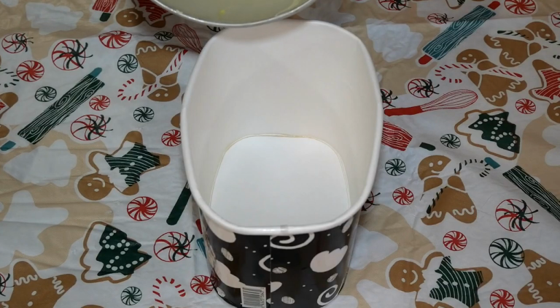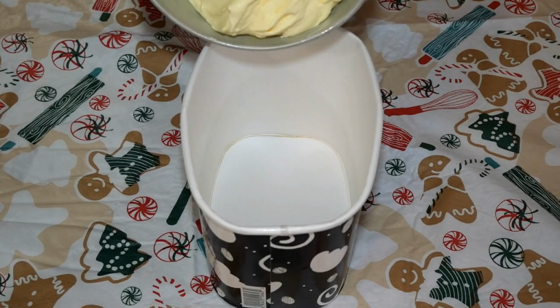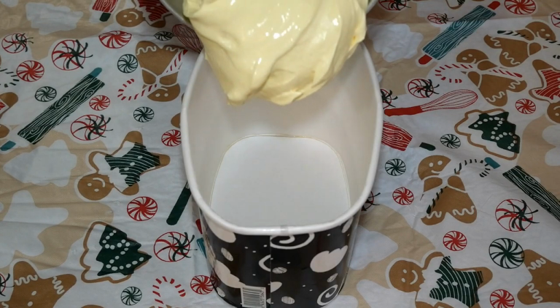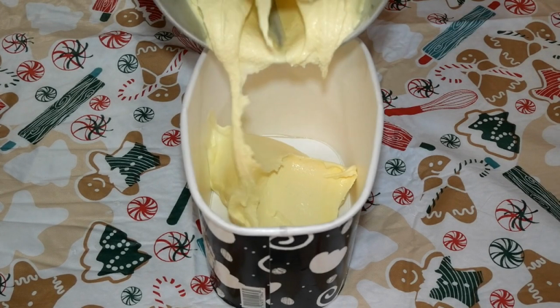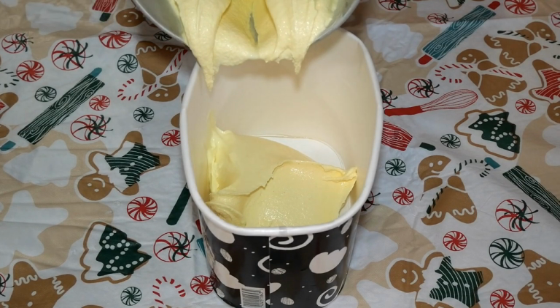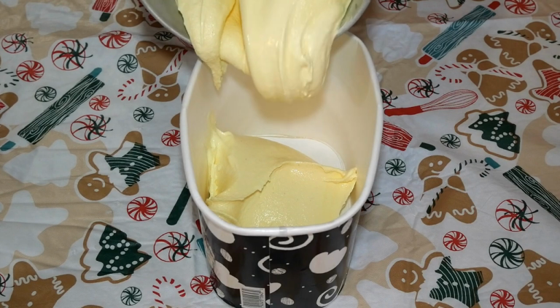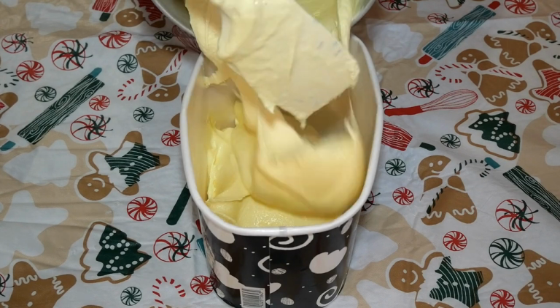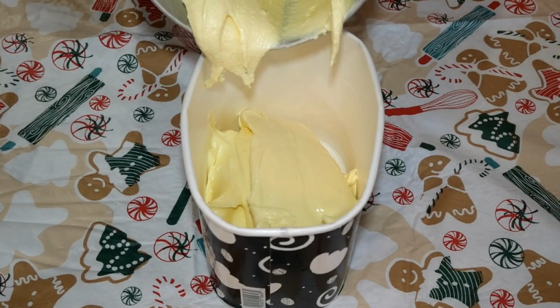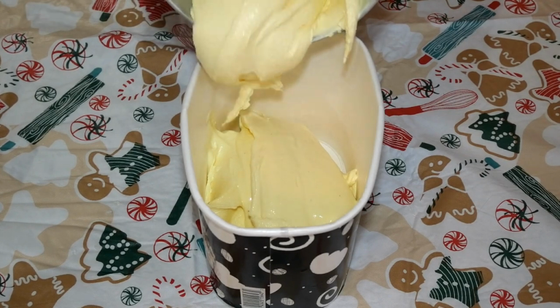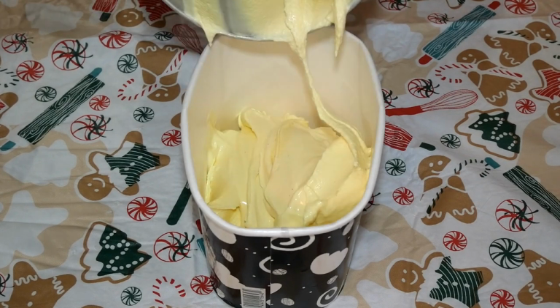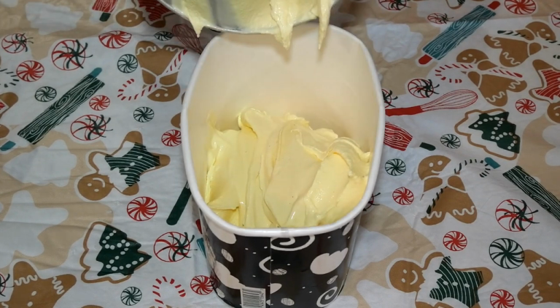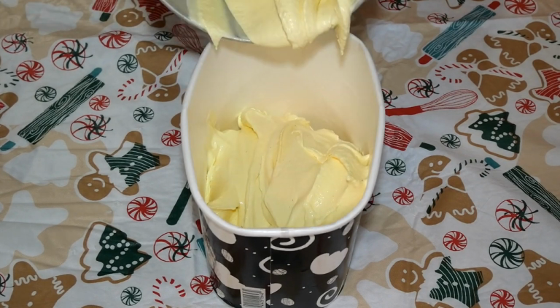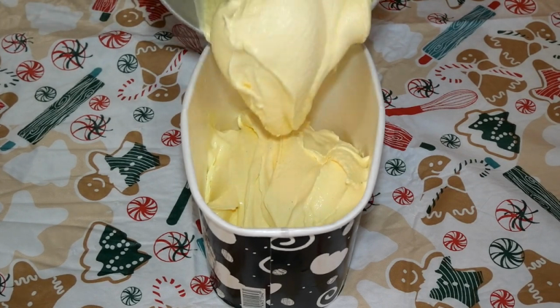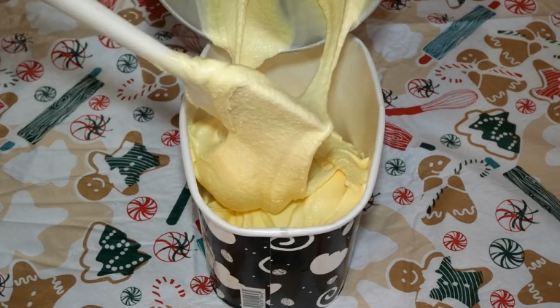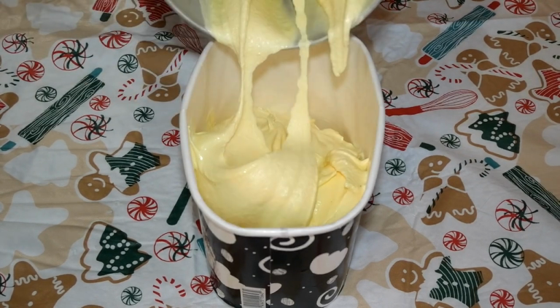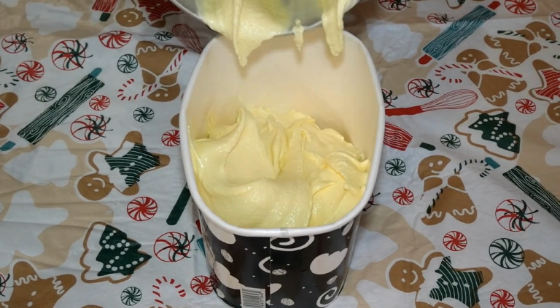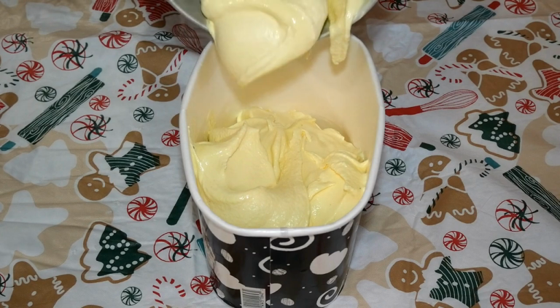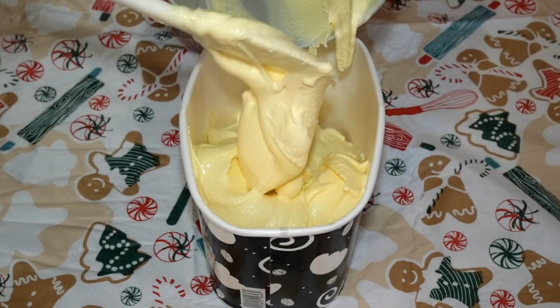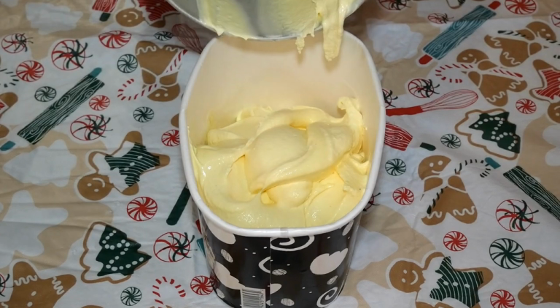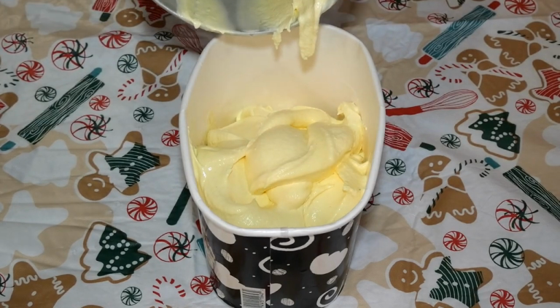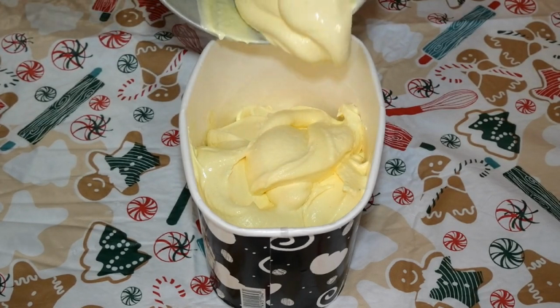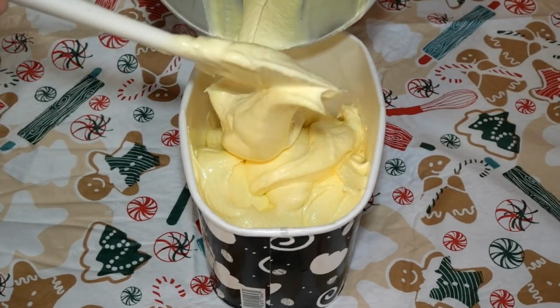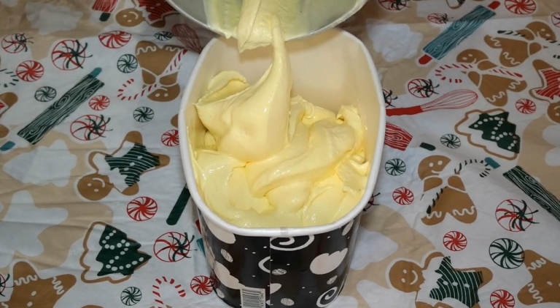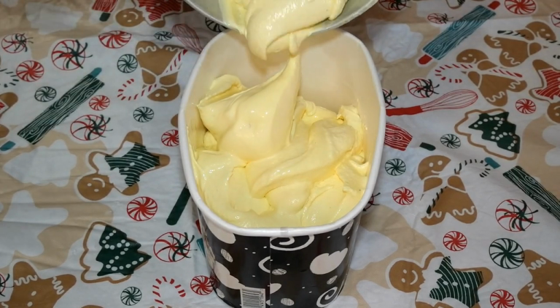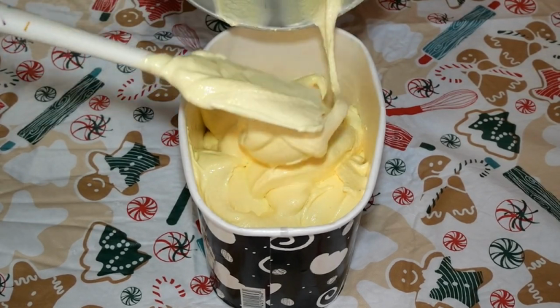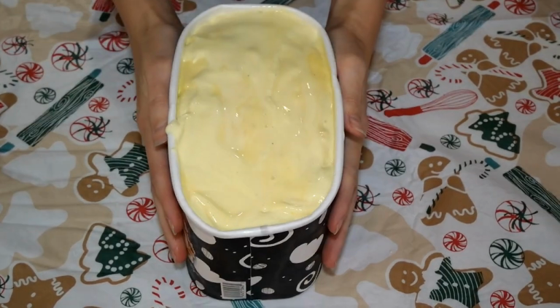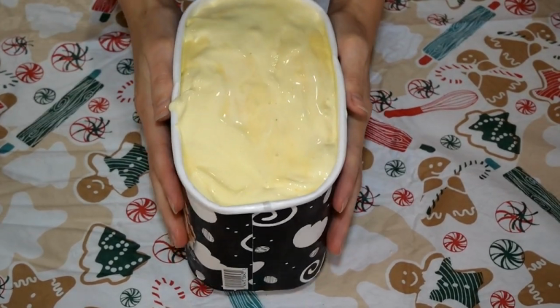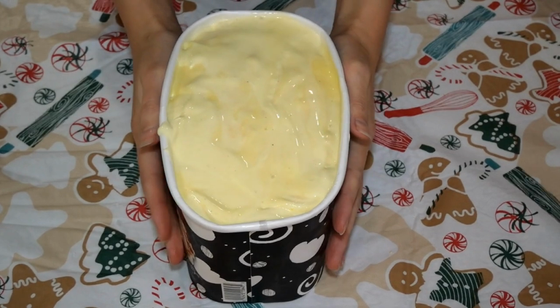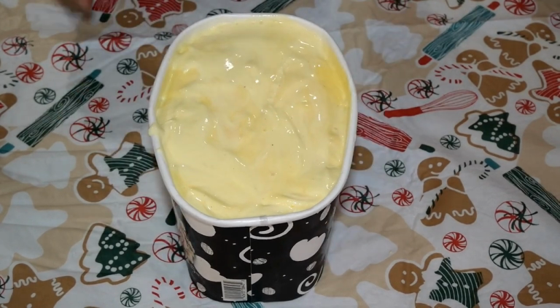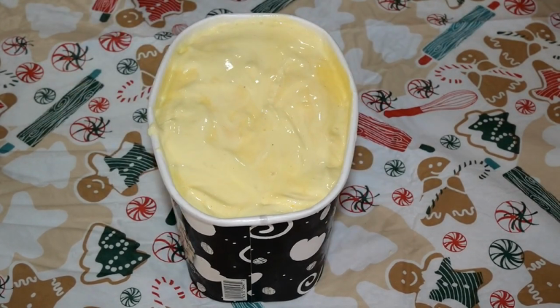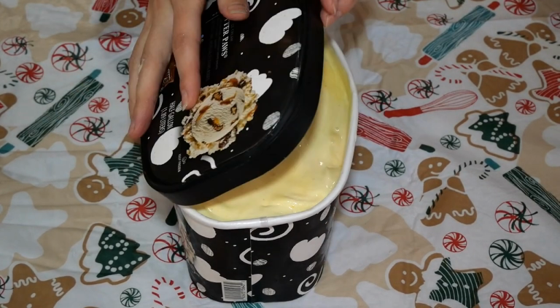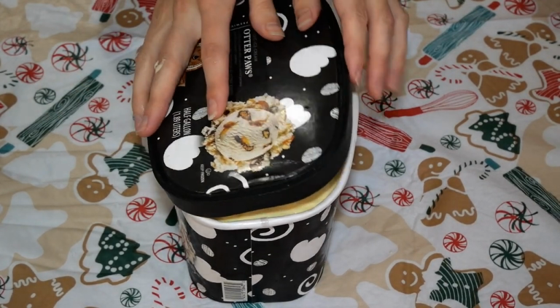Compared to ice cream, custard is much more dense and rich. It is very soft and very creamy. You can serve it immediately to your guests after turning it, or you can put it in a container and freeze it for about two to four hours to help it stiffen up even more.